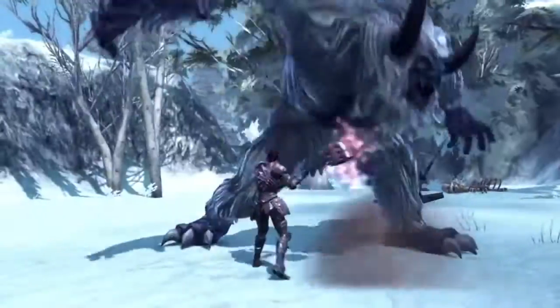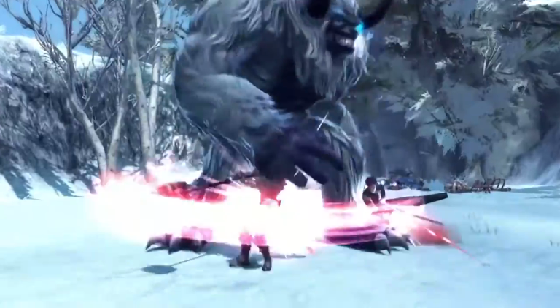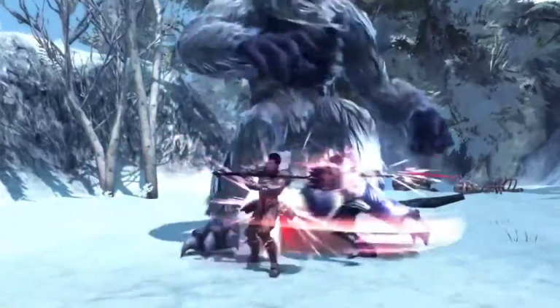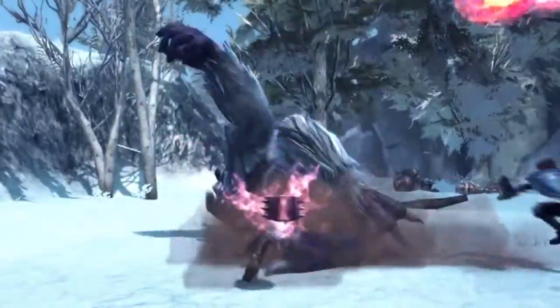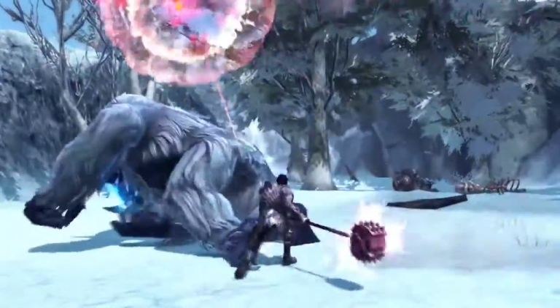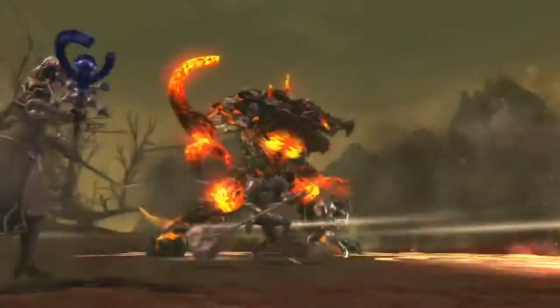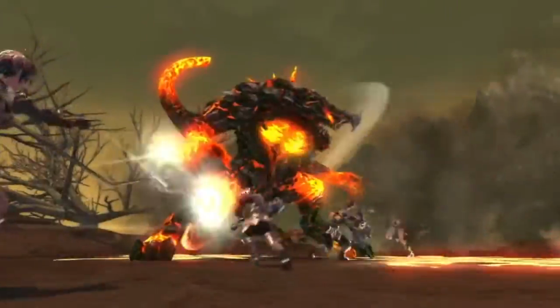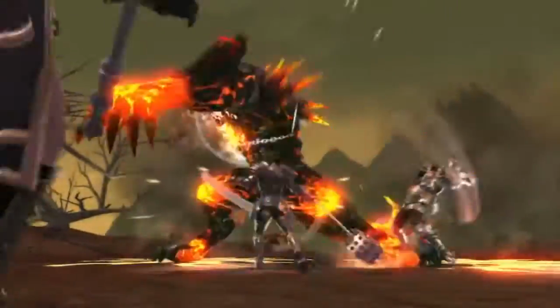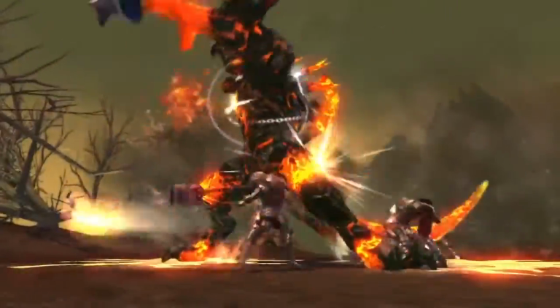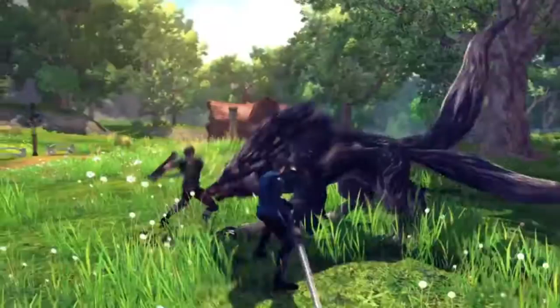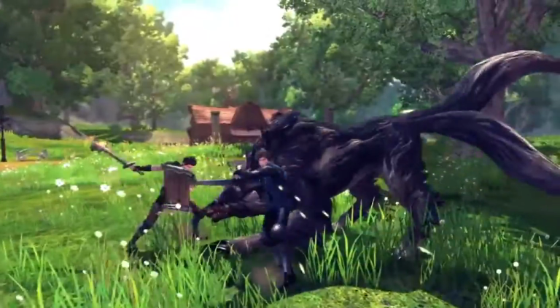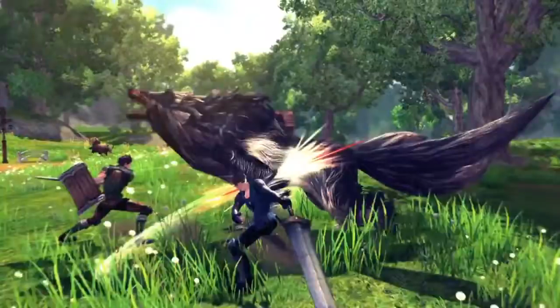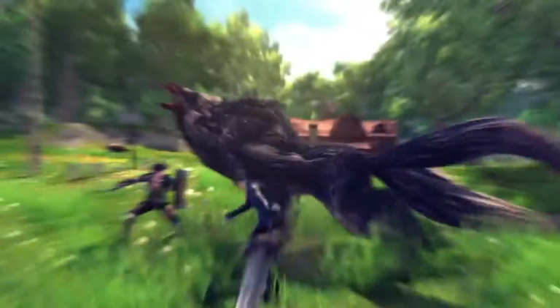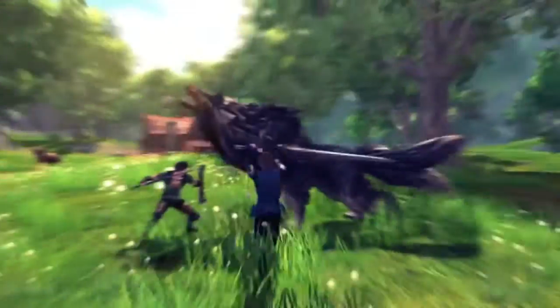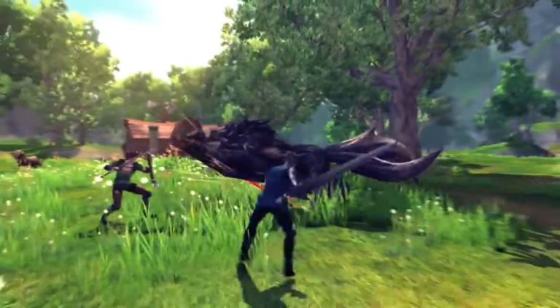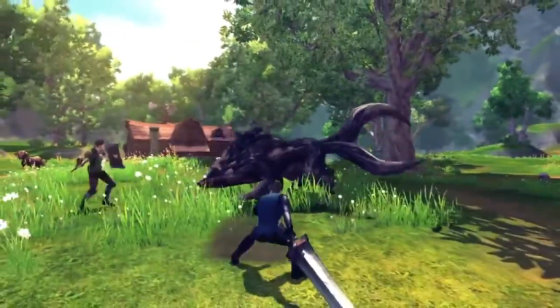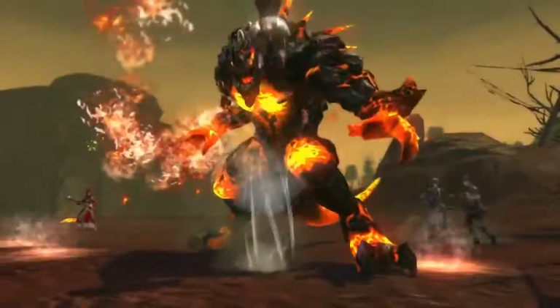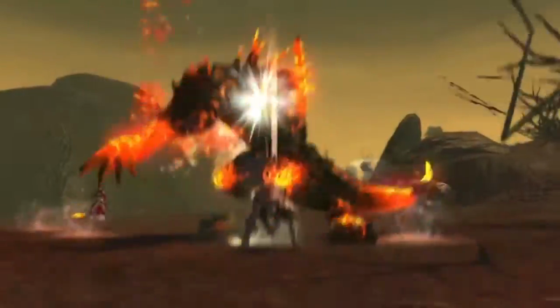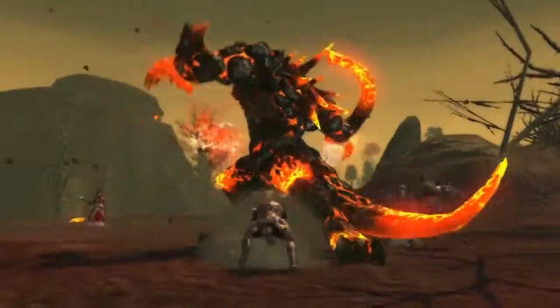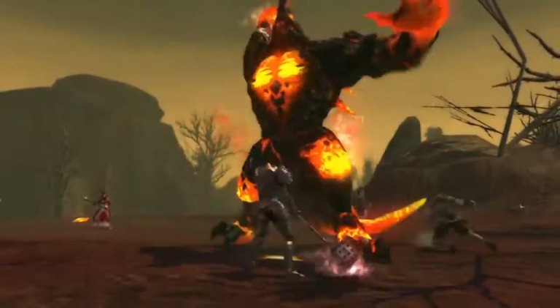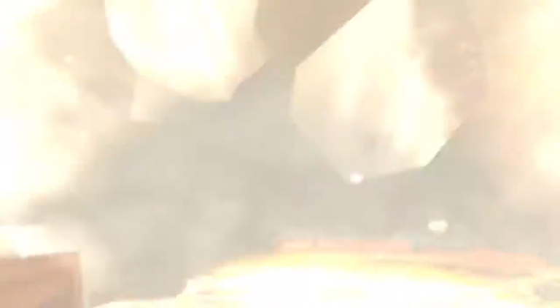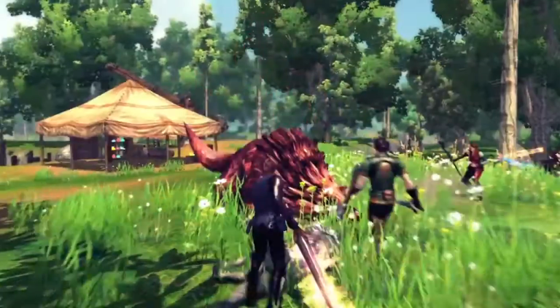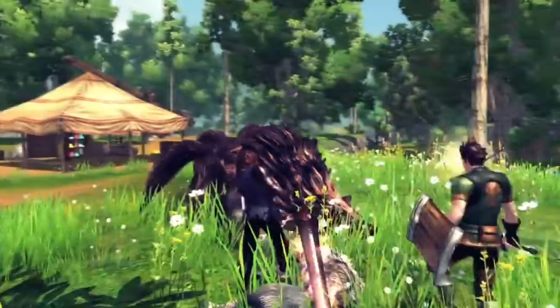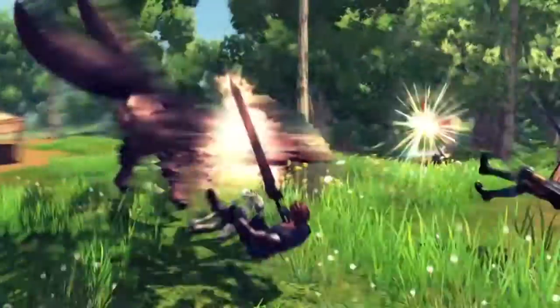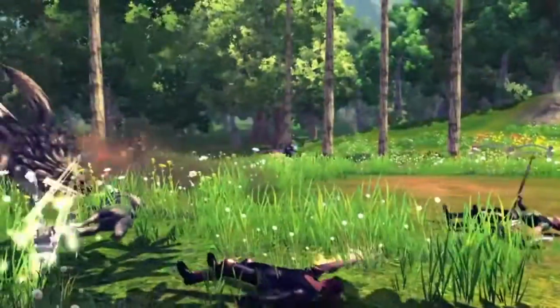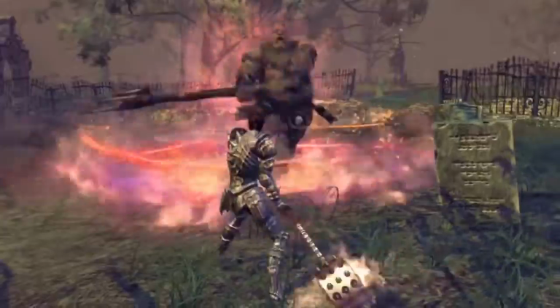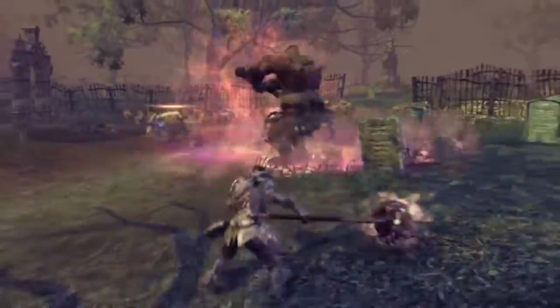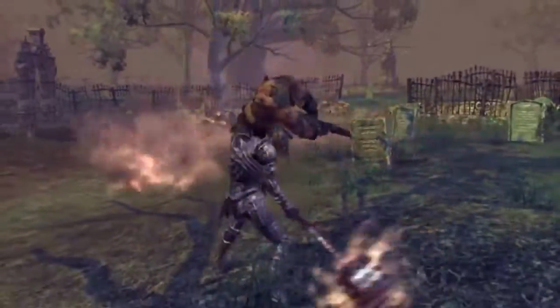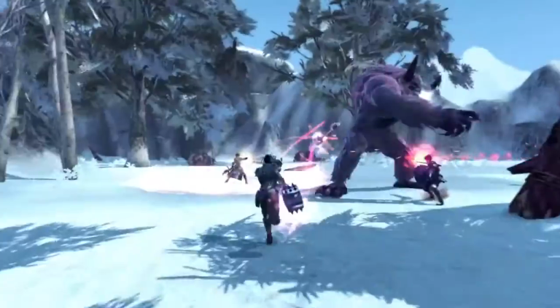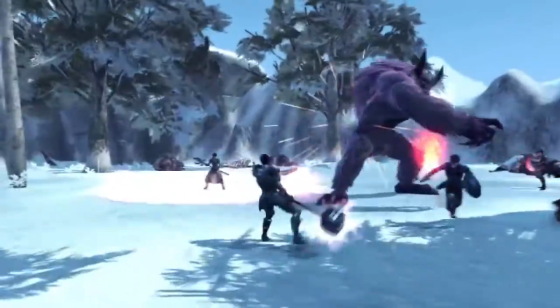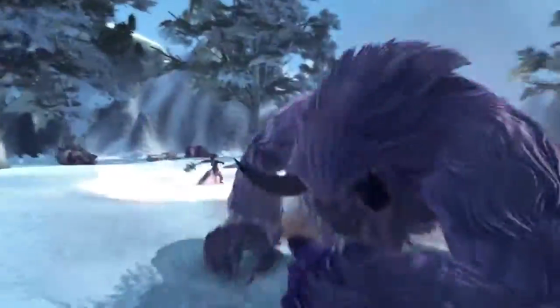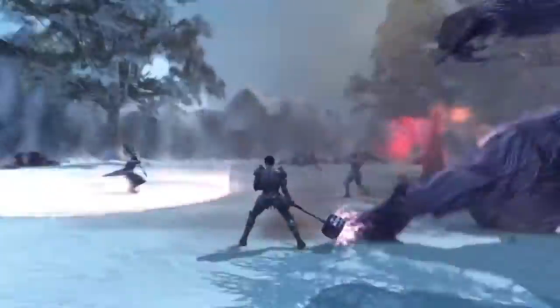Like the Defender, the Berserker launches crippling attacks in the face of any ferocious beast. Their two-handed sword or mace deal significant damage with each thunderous strike. Without a shield though, the Berserker is more vulnerable to big attacks and must rely more on dodging rather than blocking.